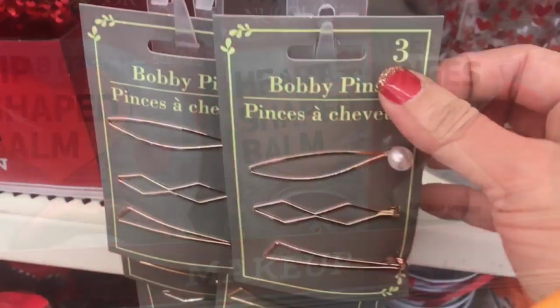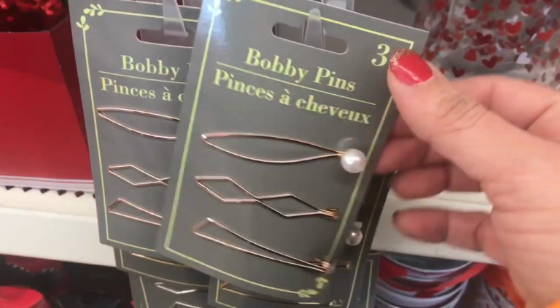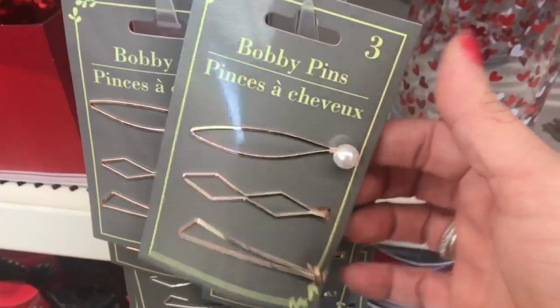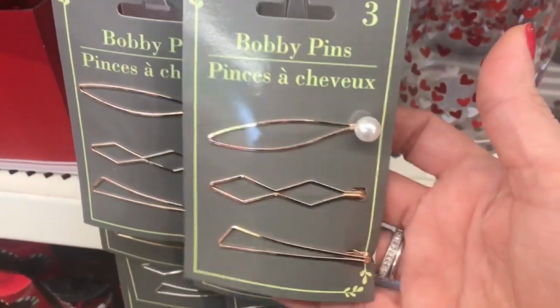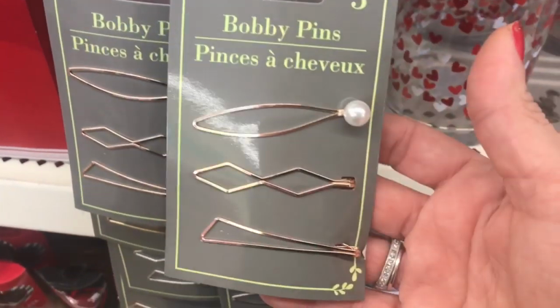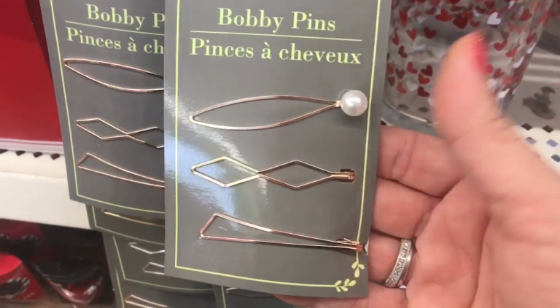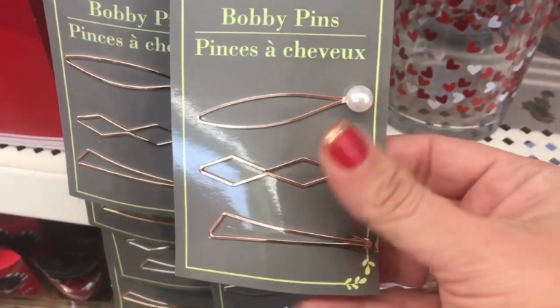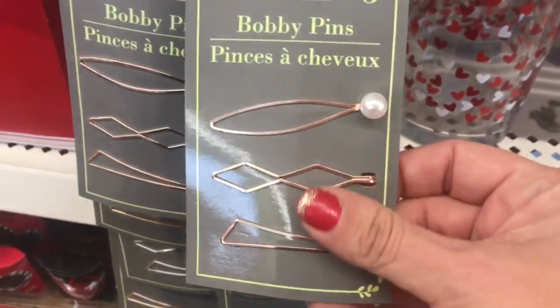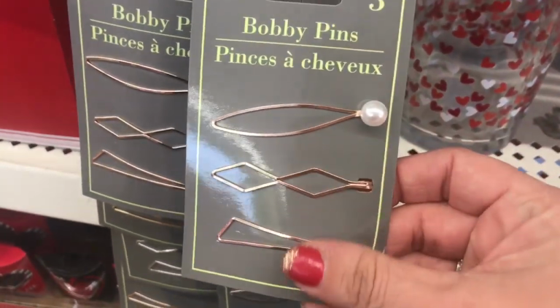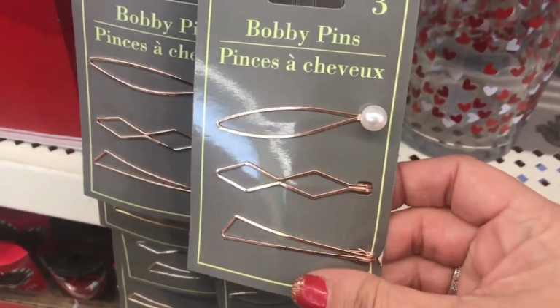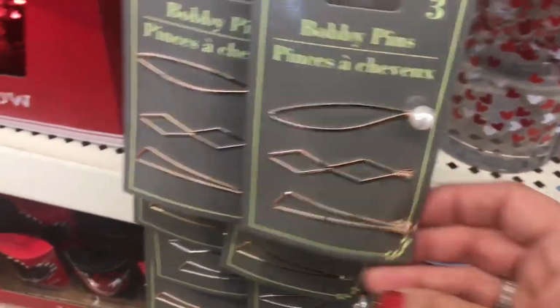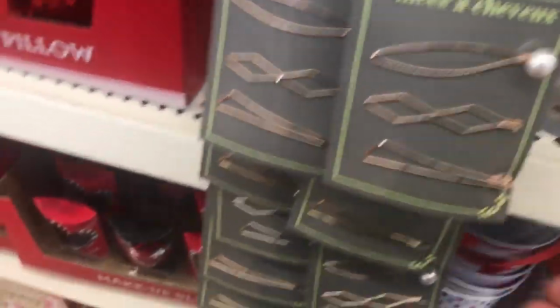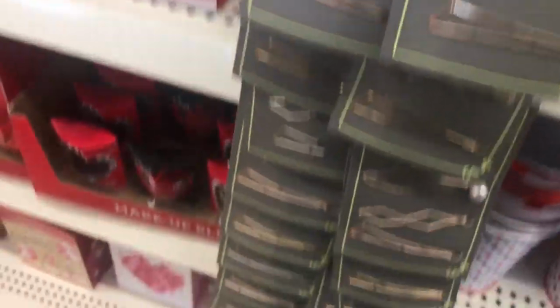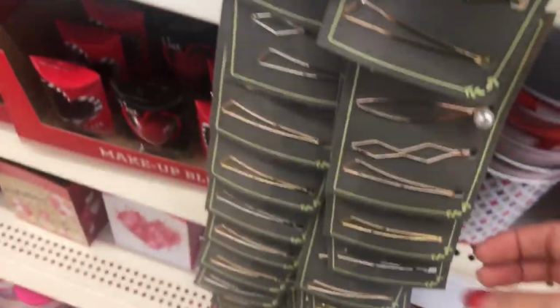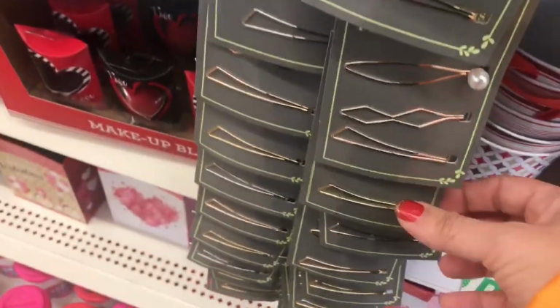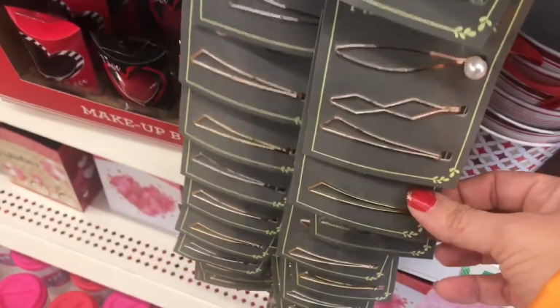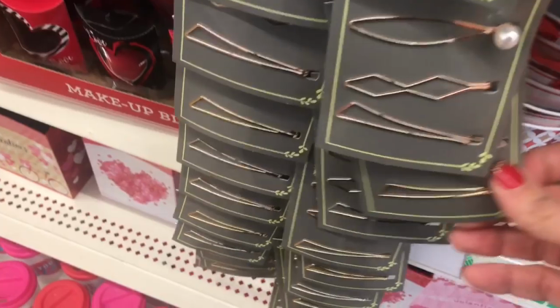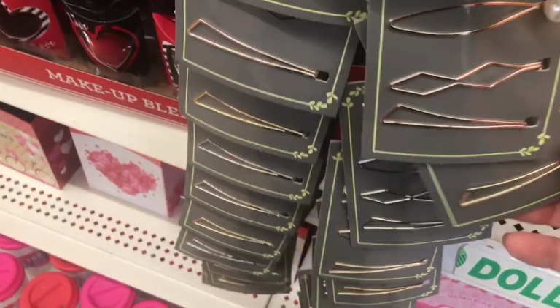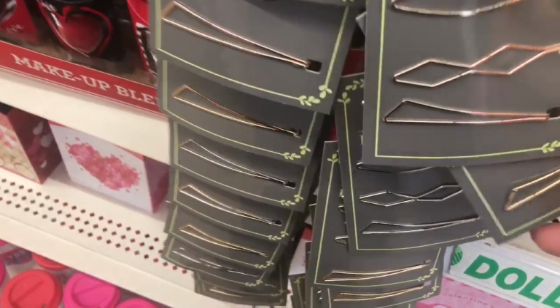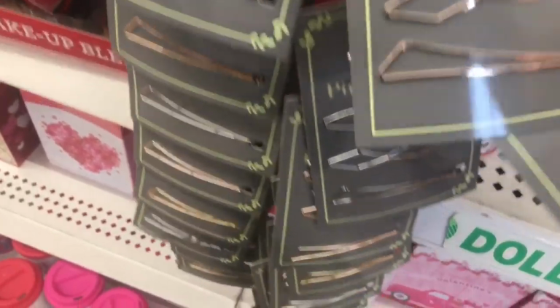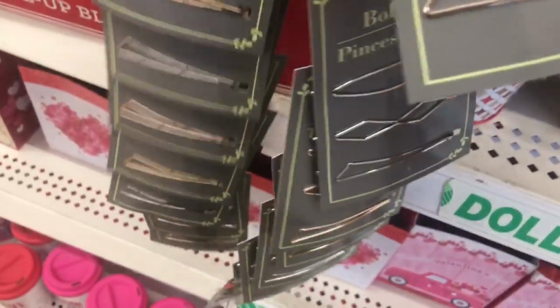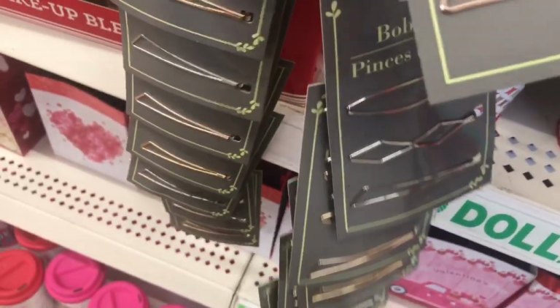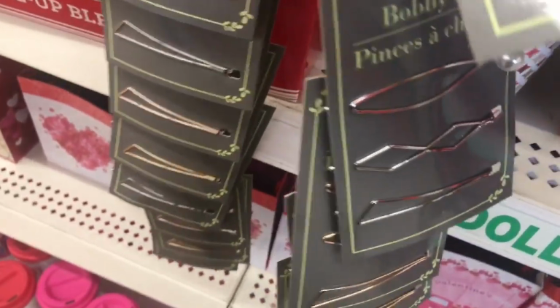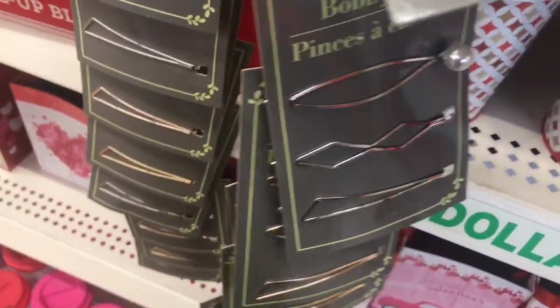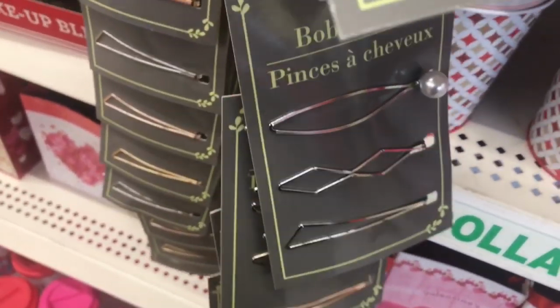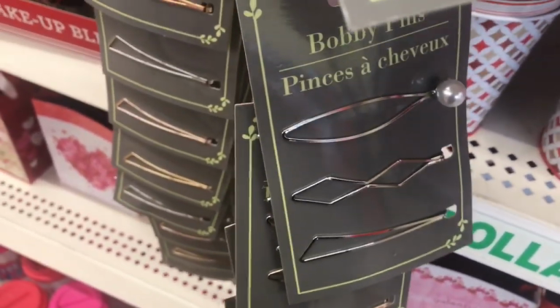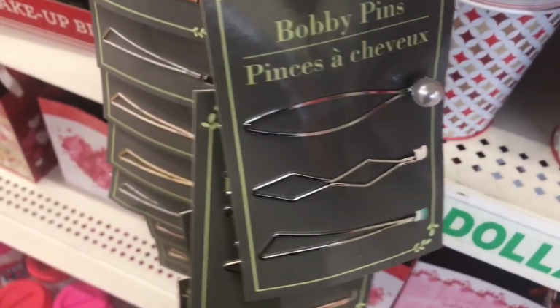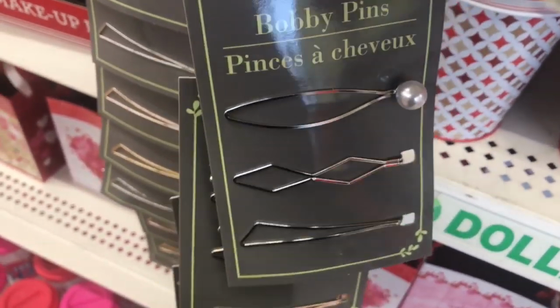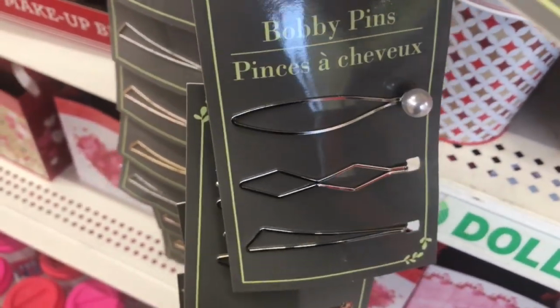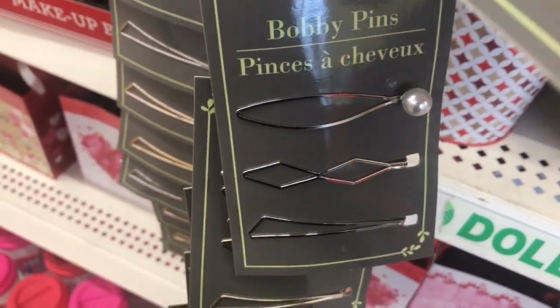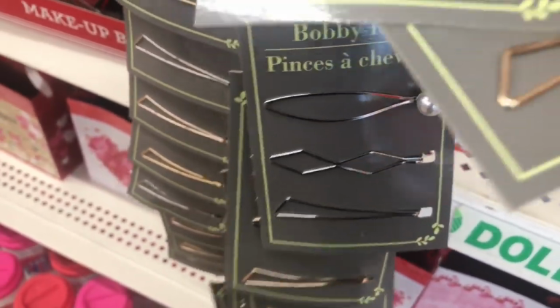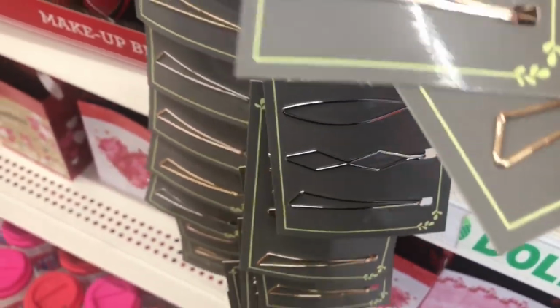I see these new bobby pins. One has a pearl, and they also come in silver tone as well as the gold tone.